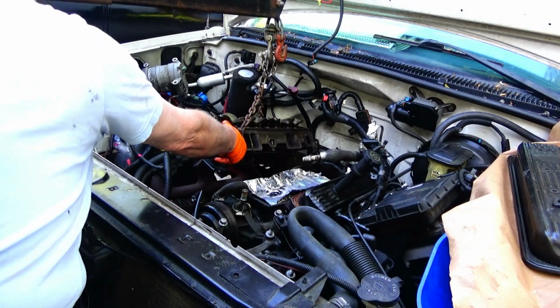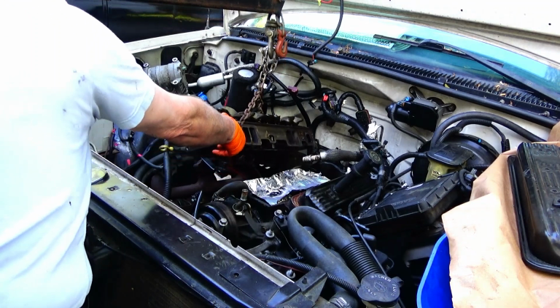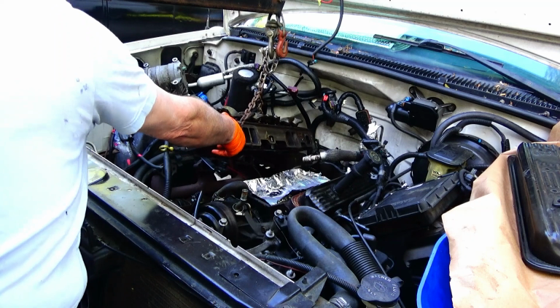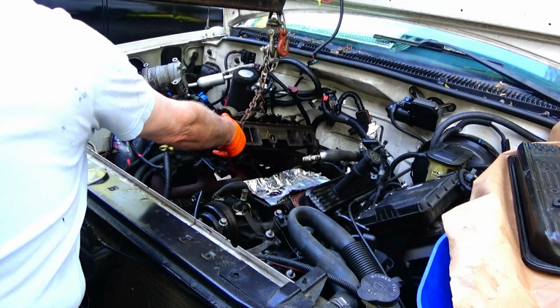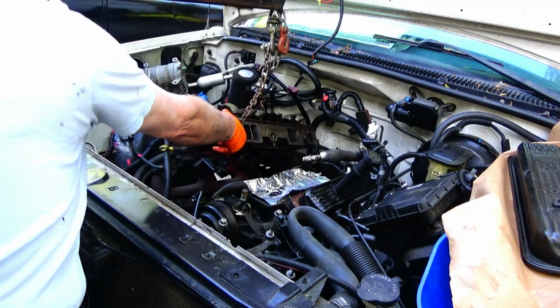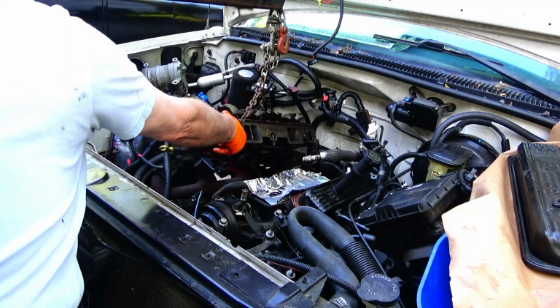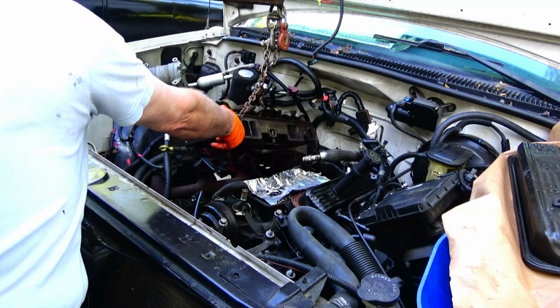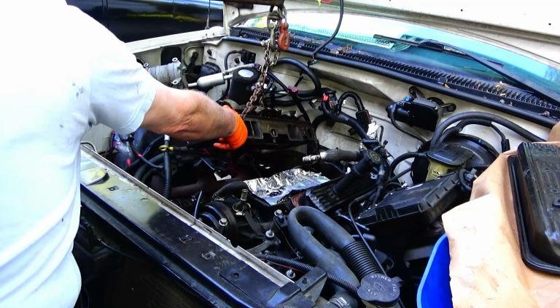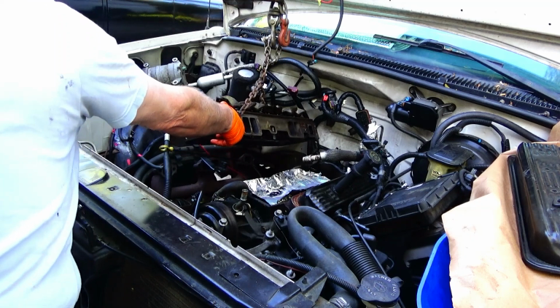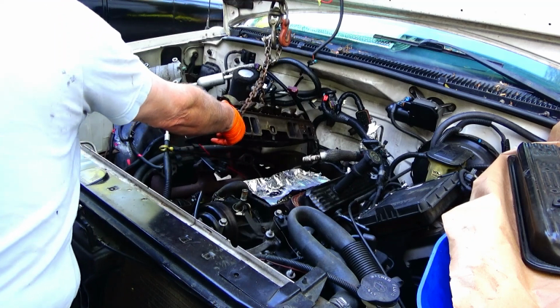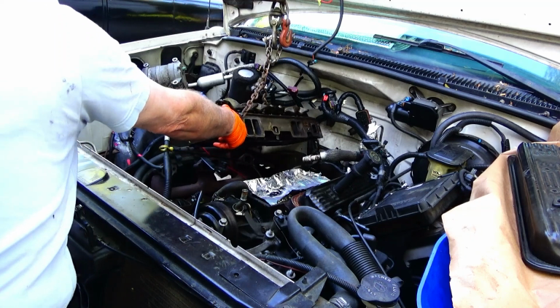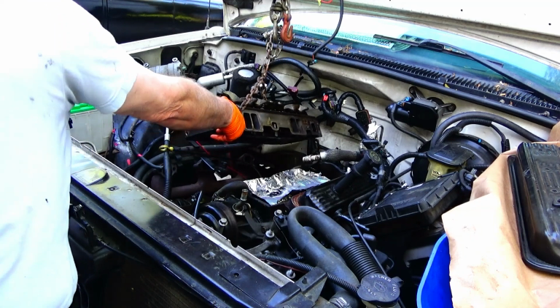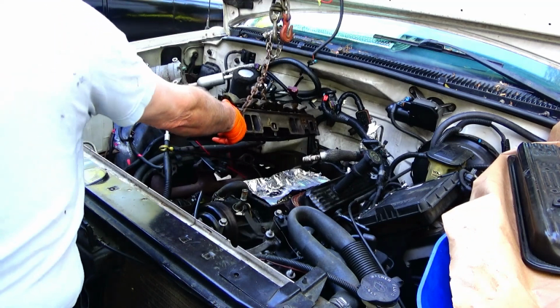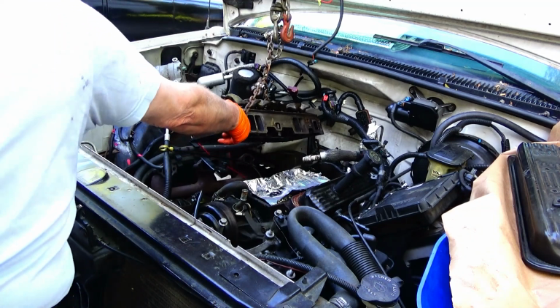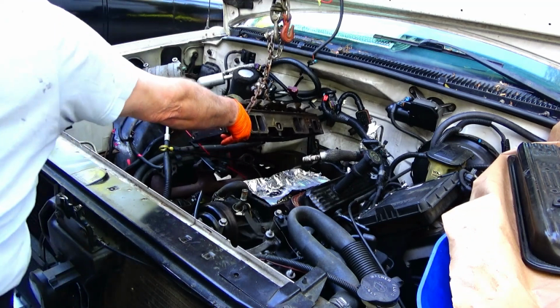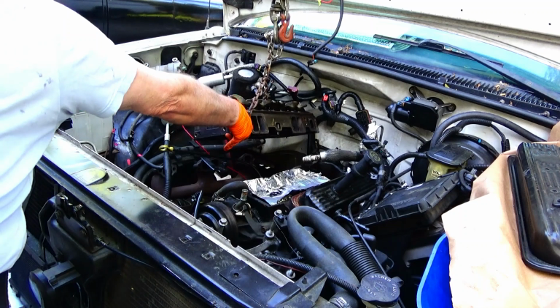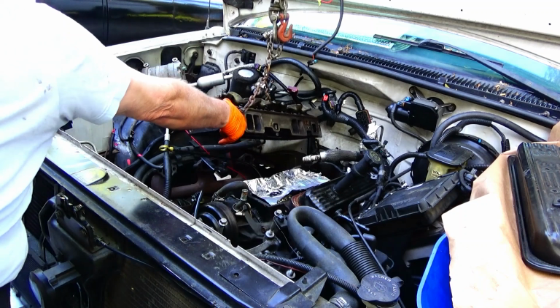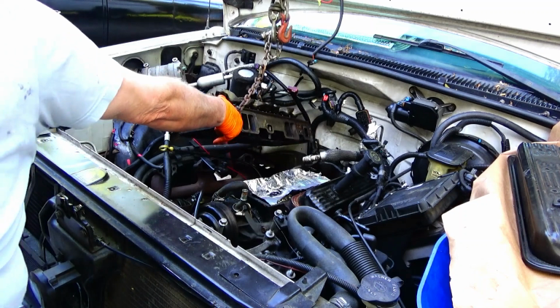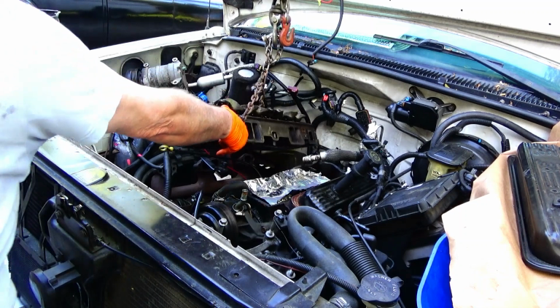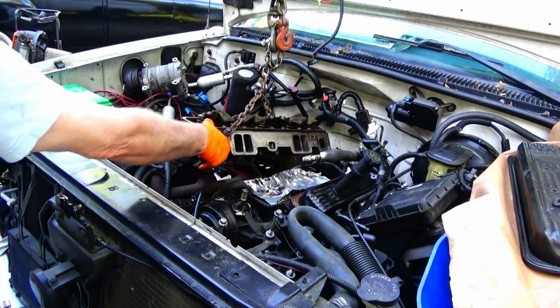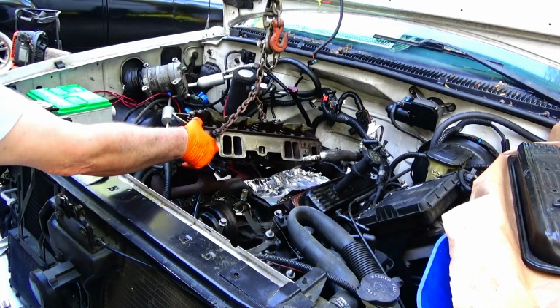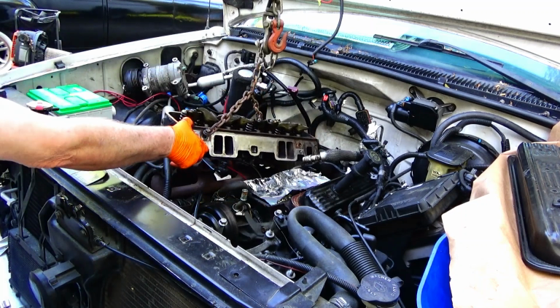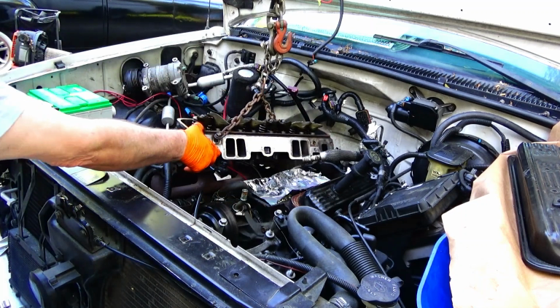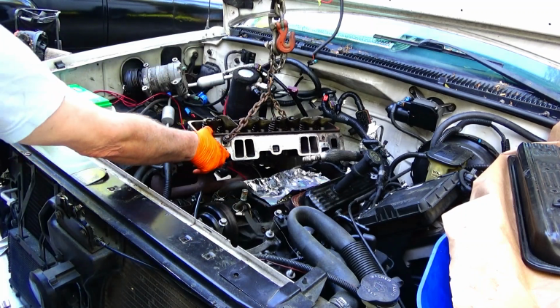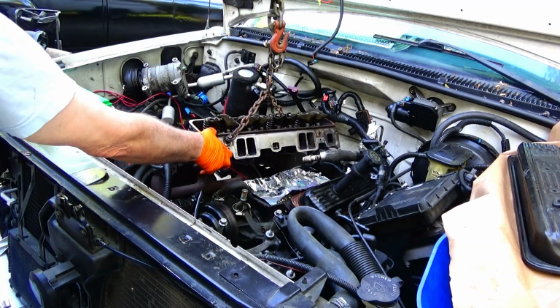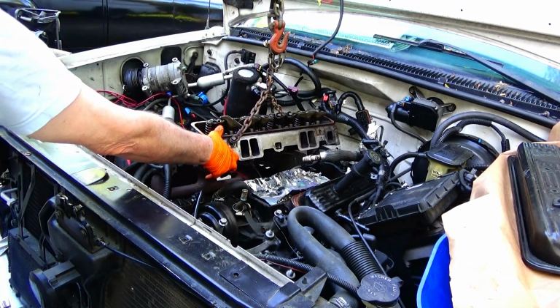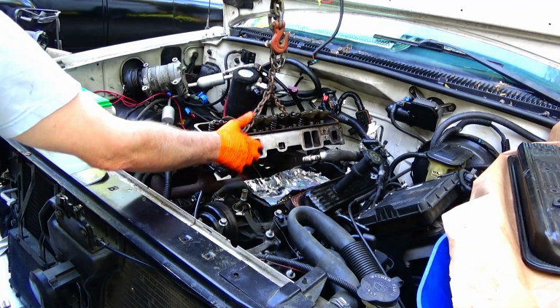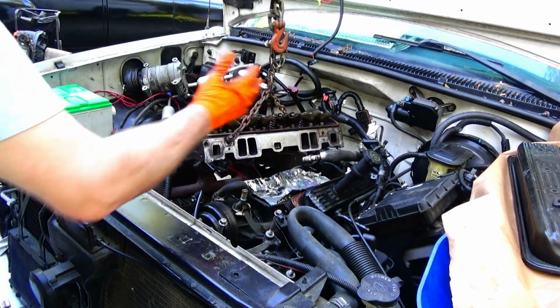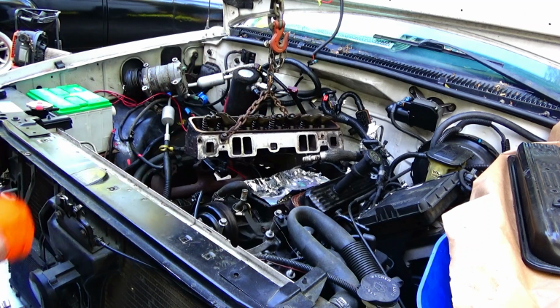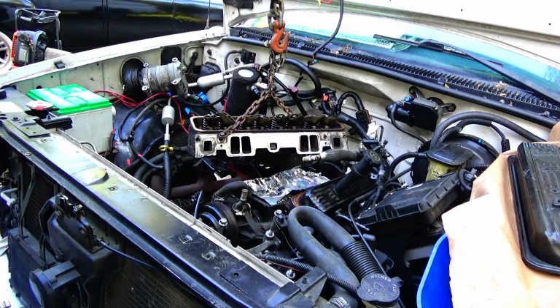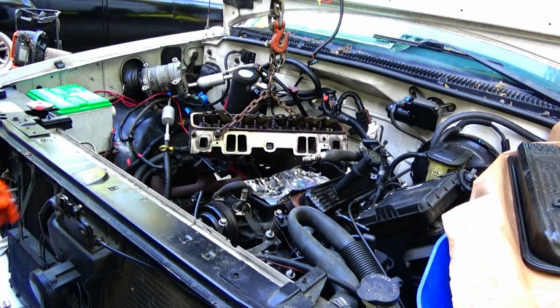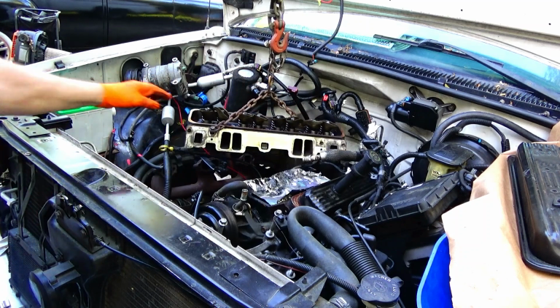It's kind of an awkward angle to try and pull it out of there while it's in the engine, so I'm just going to use my cherry picker. And it looks like the balance is about right.